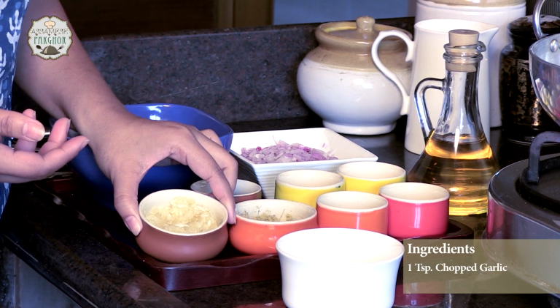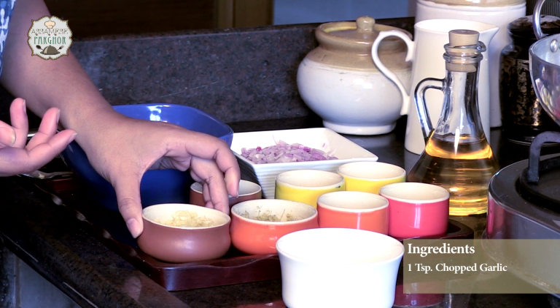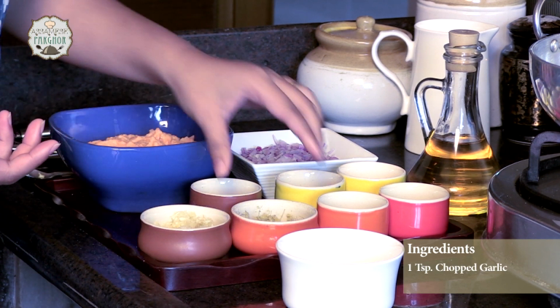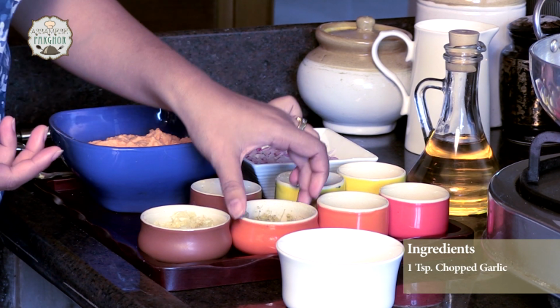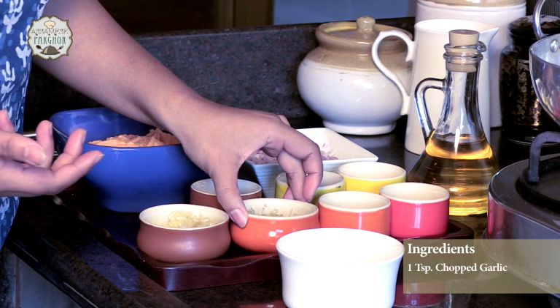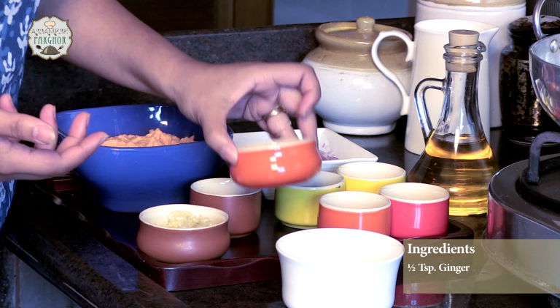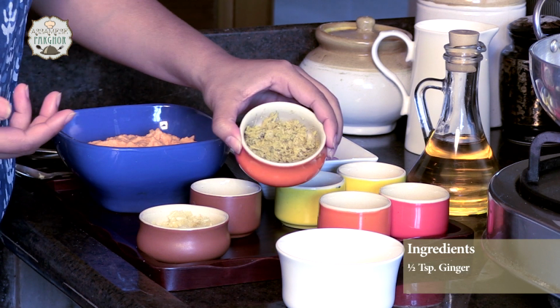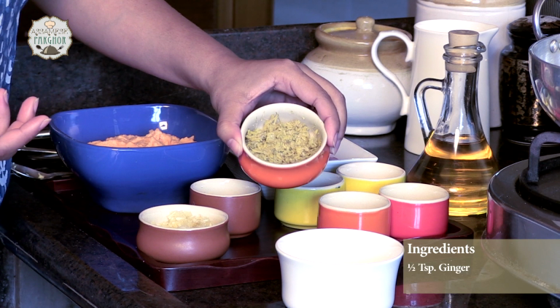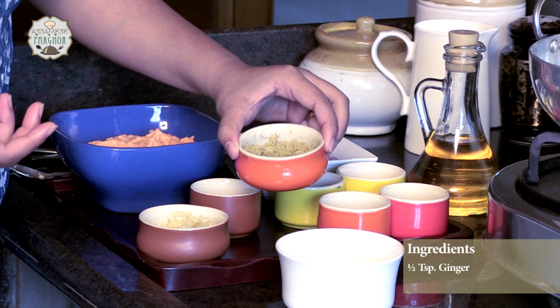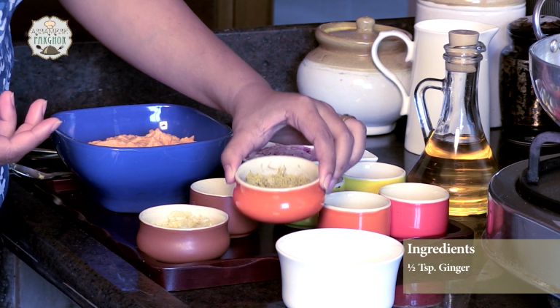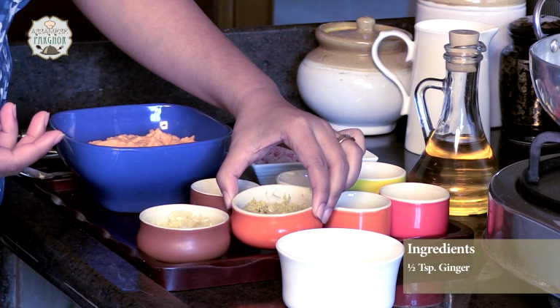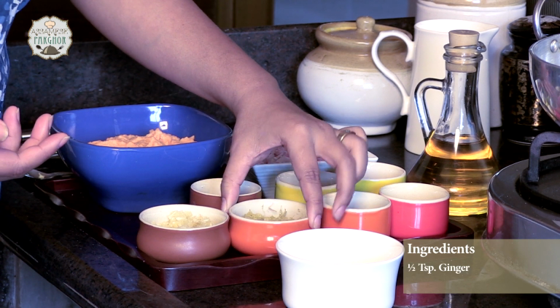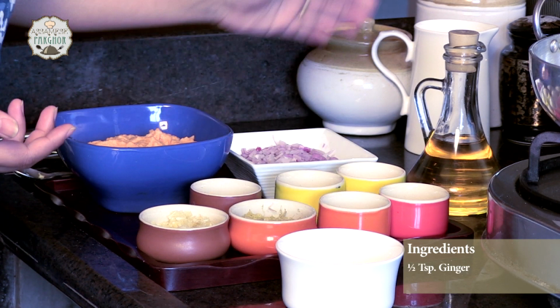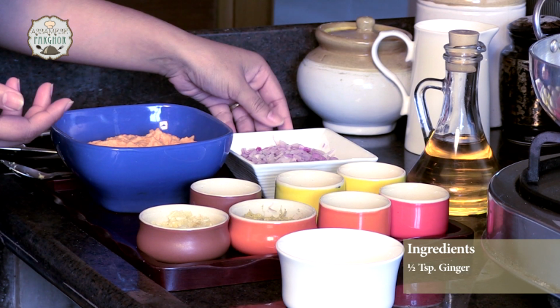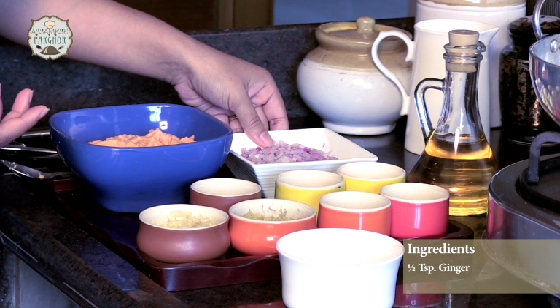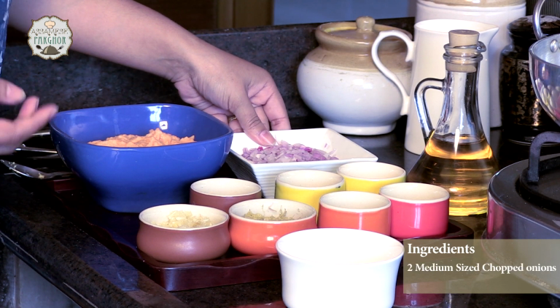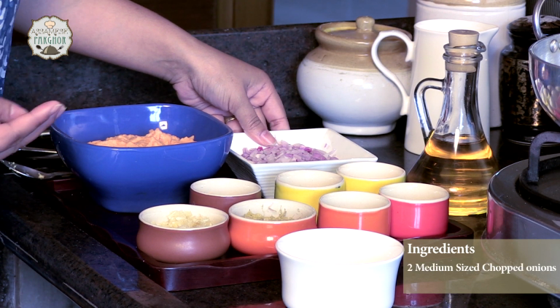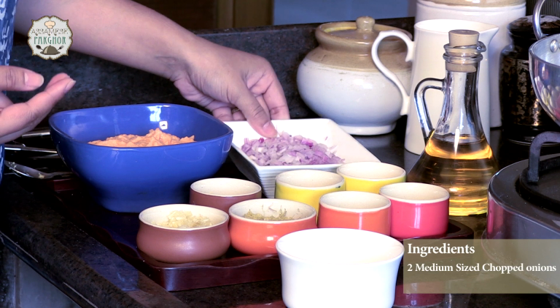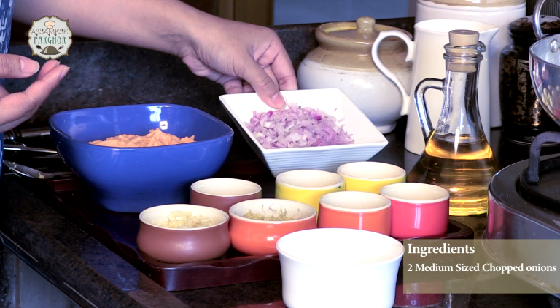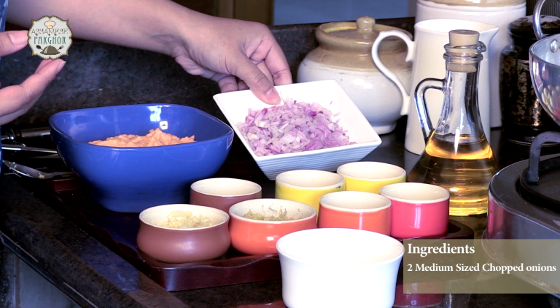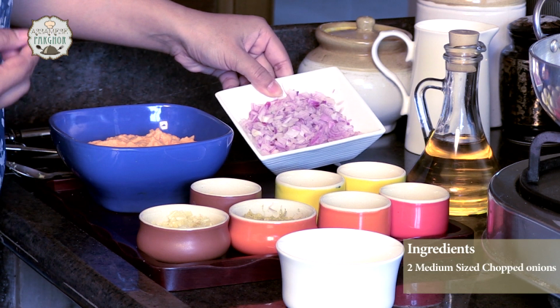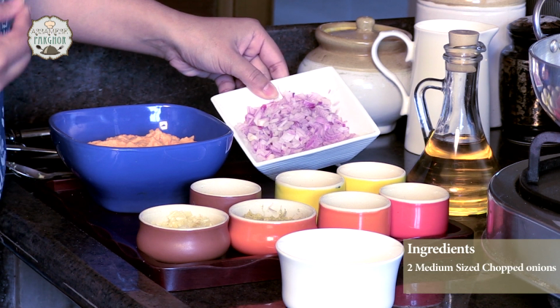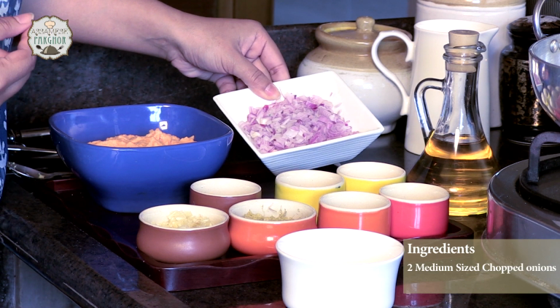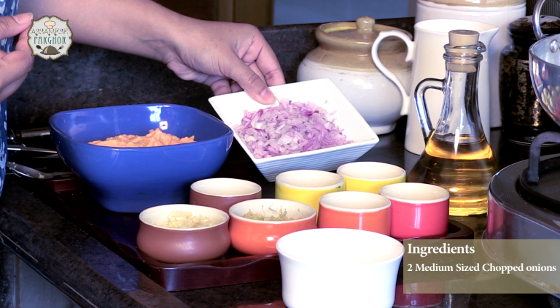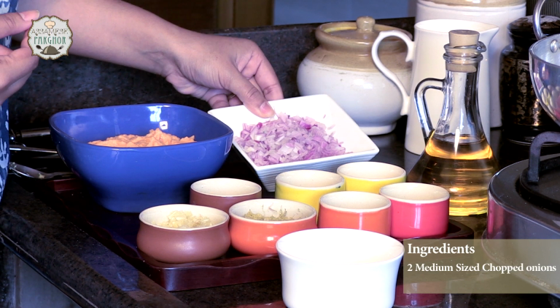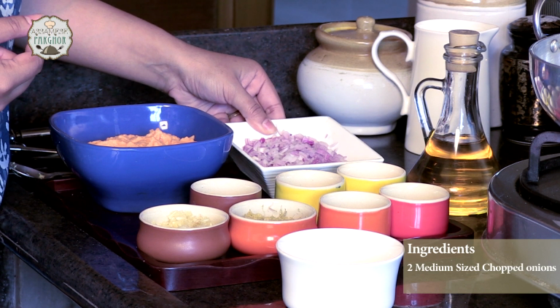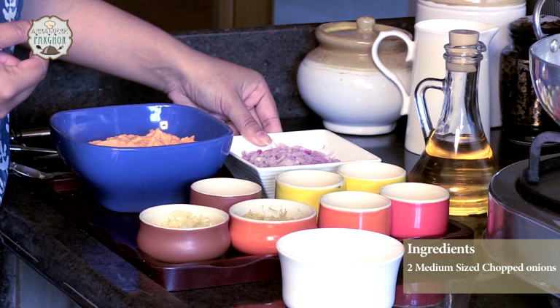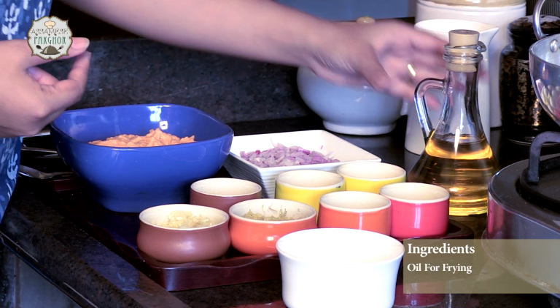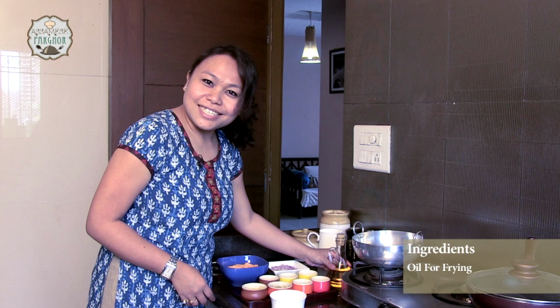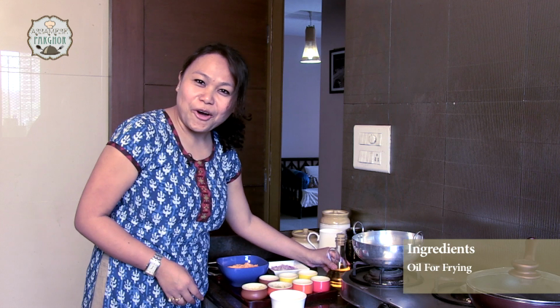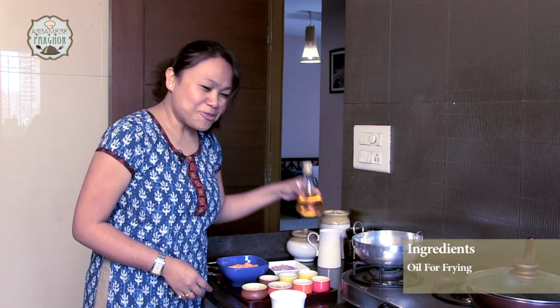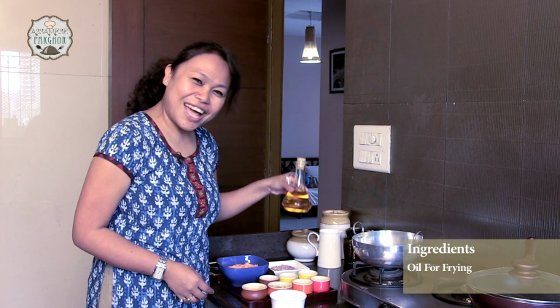One teaspoon of chopped garlic, half a teaspoon of ginger, and two medium size slicely chopped onion, and yes, oil for frying.